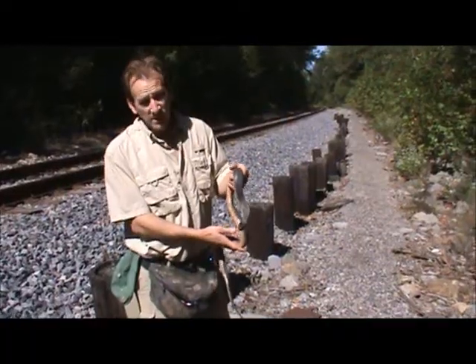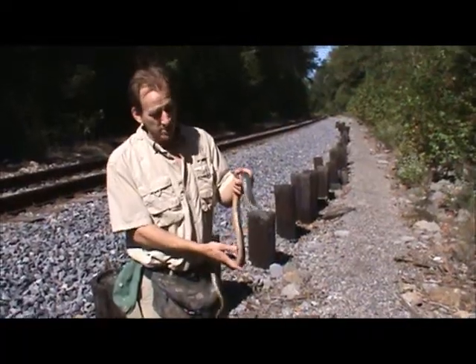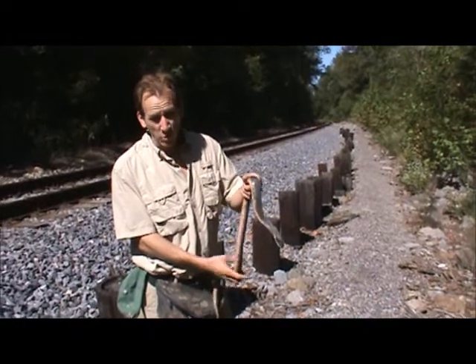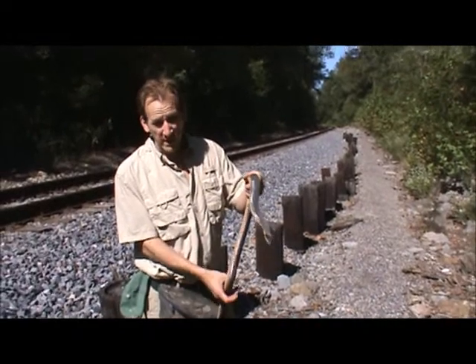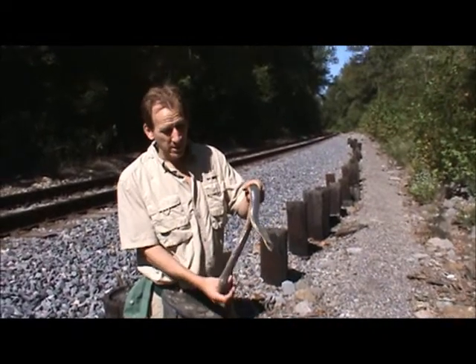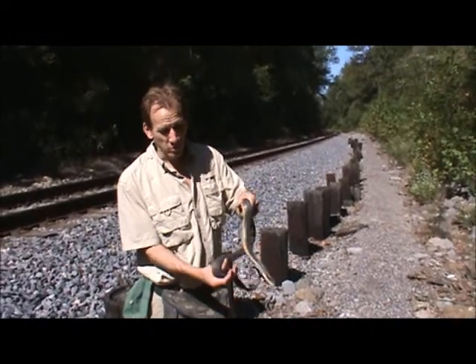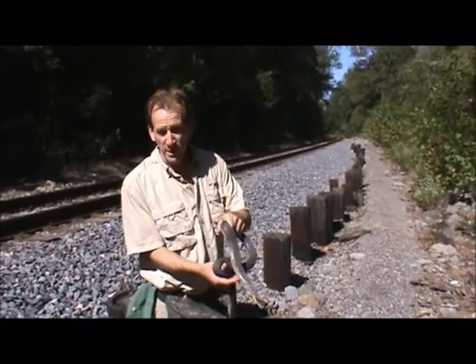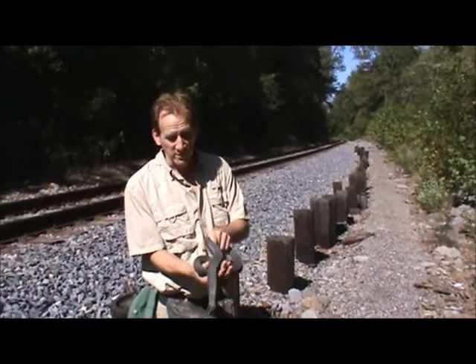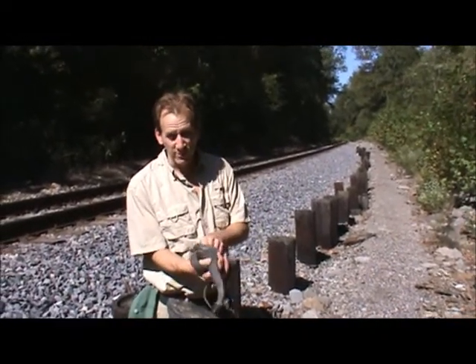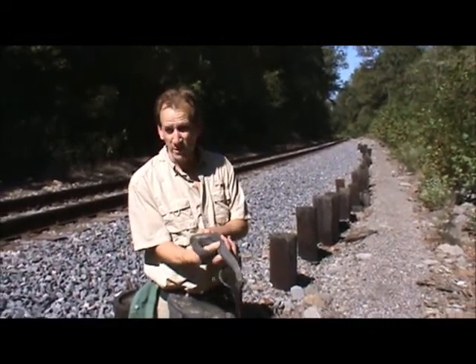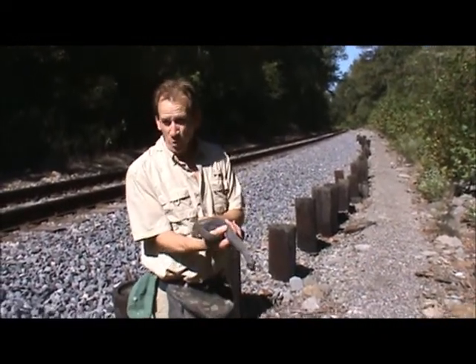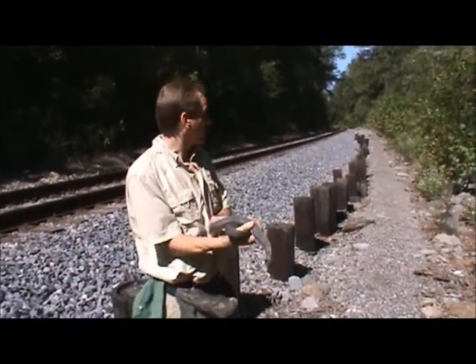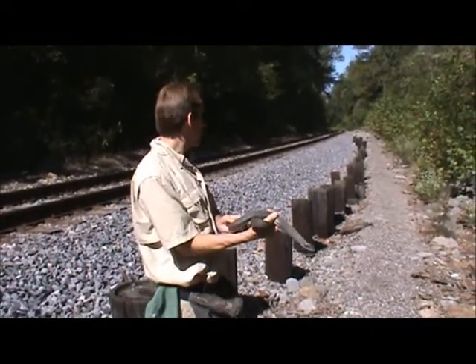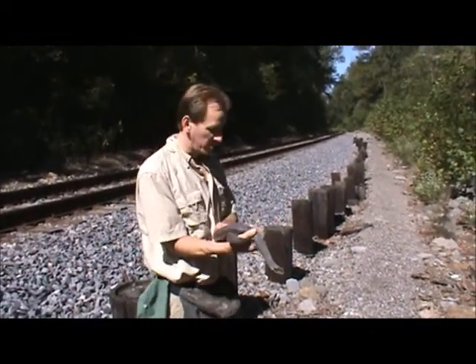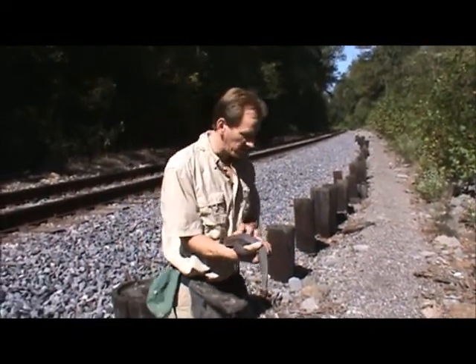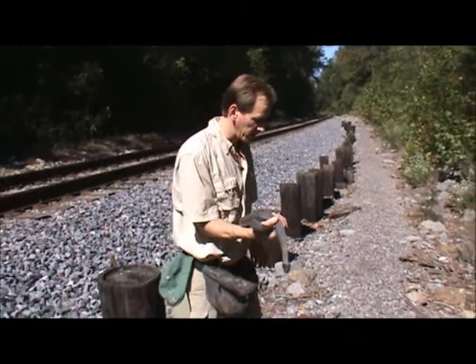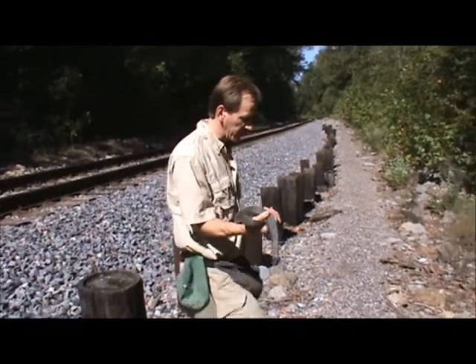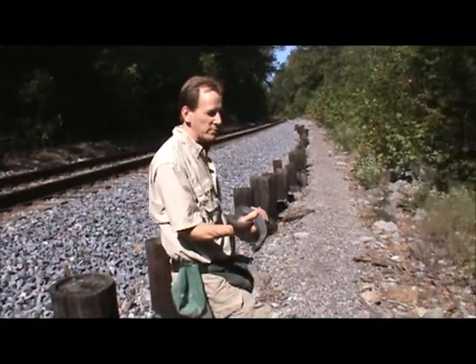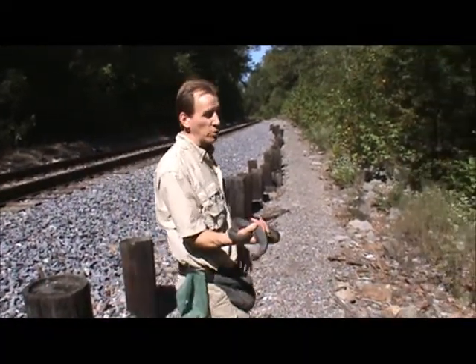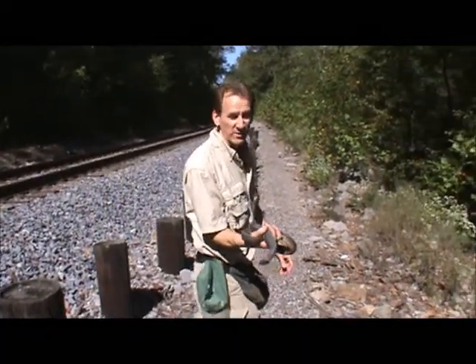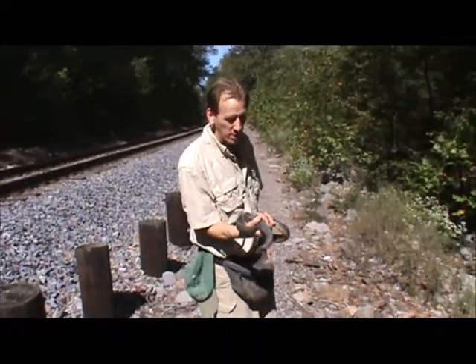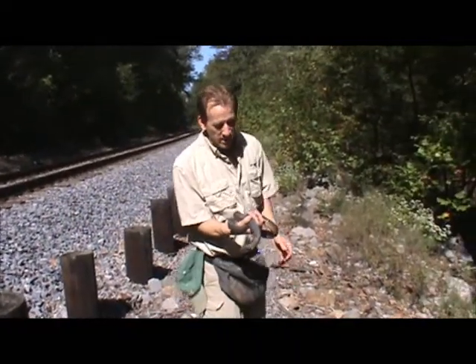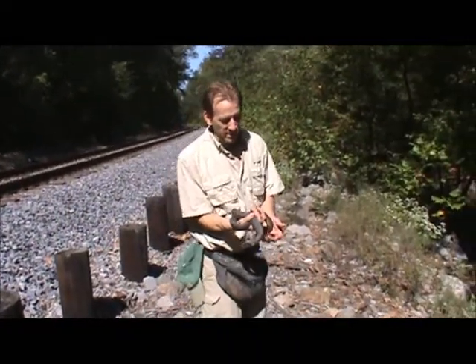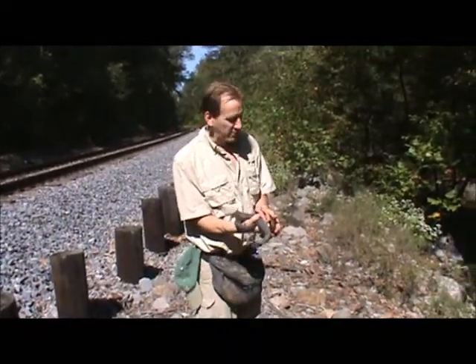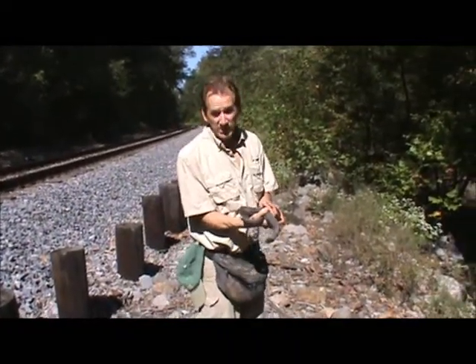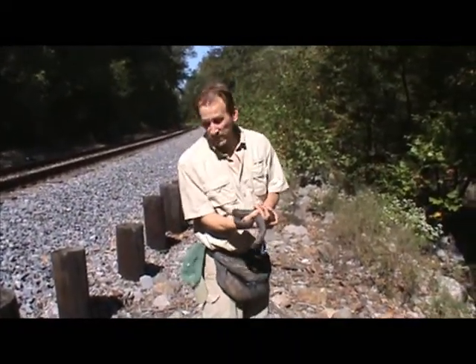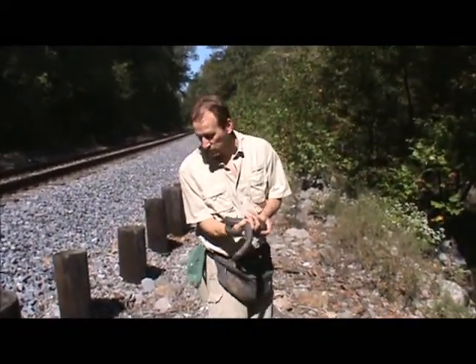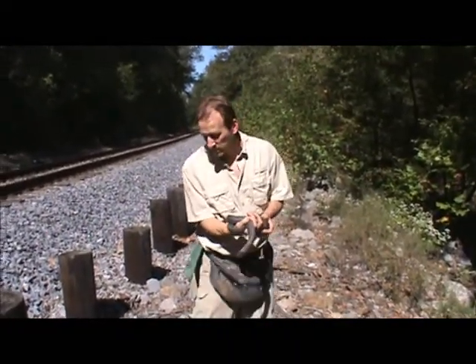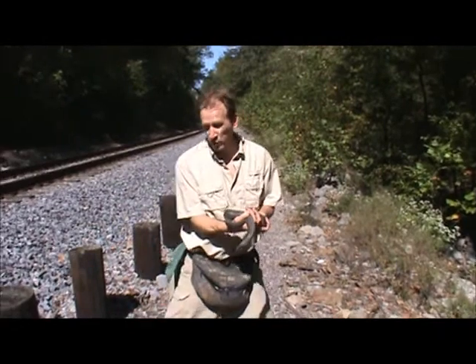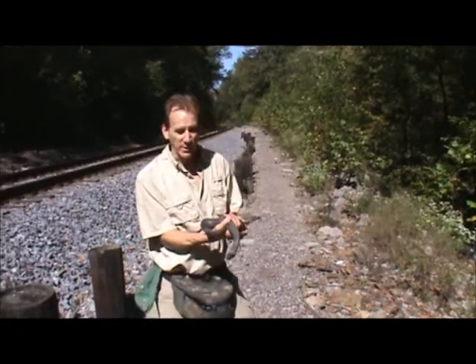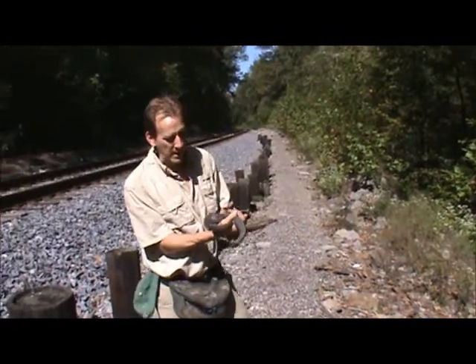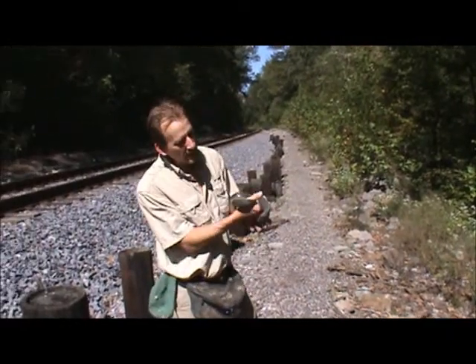All right, Jim Horton, Pat Hammond here, Hoosier Herpetological Society. We are helping survey these railroad tracks here in southern Illinois. It's actually early October and a great time to find animals getting ready to find their hibernacula.